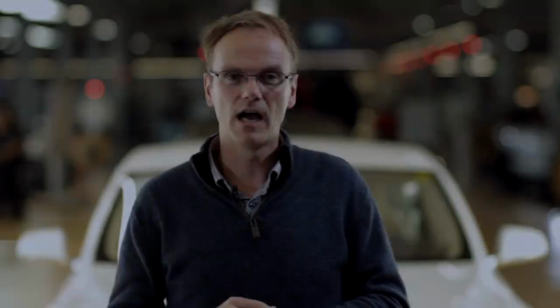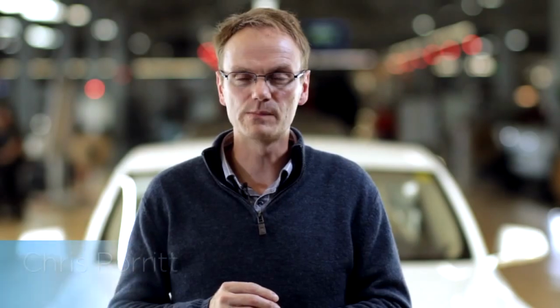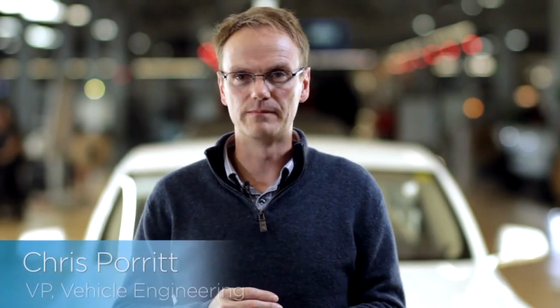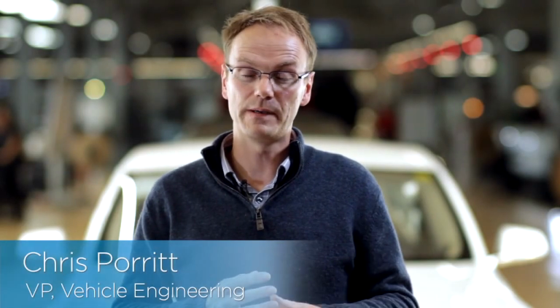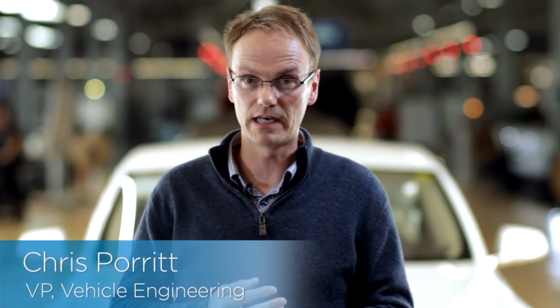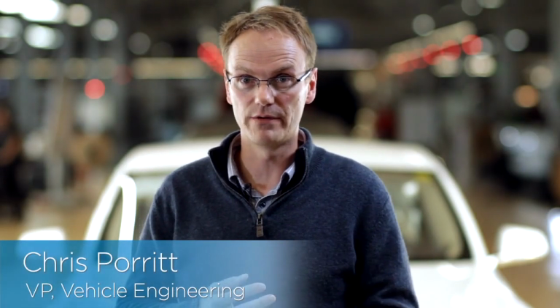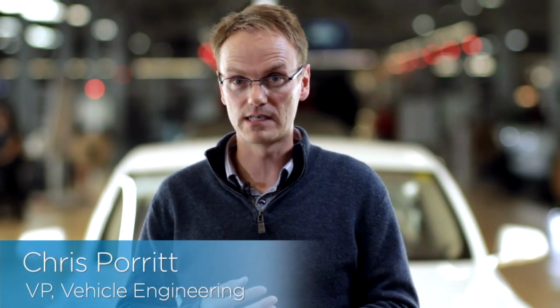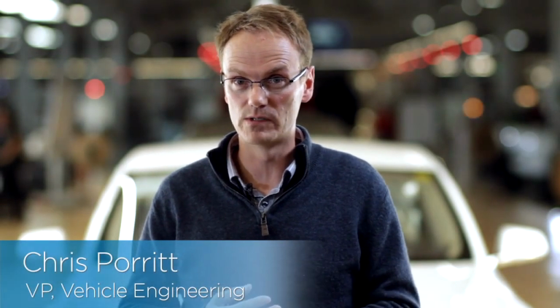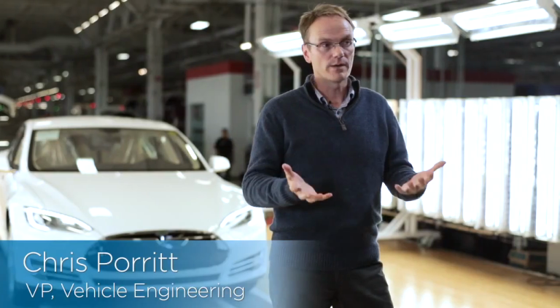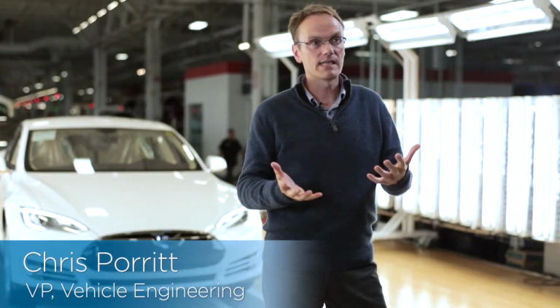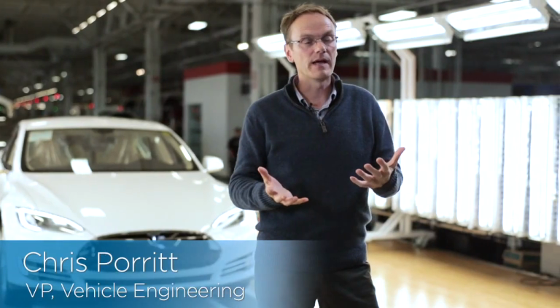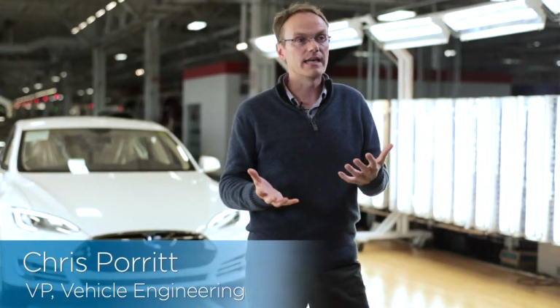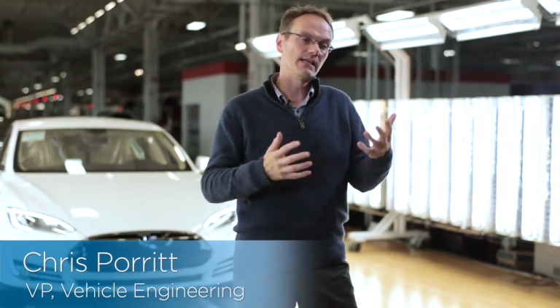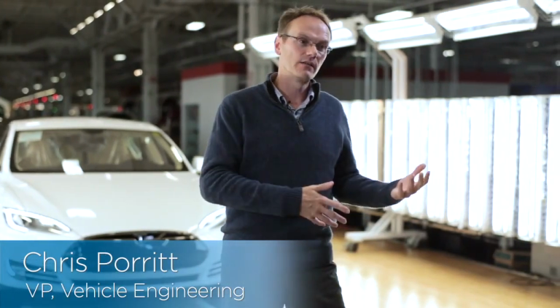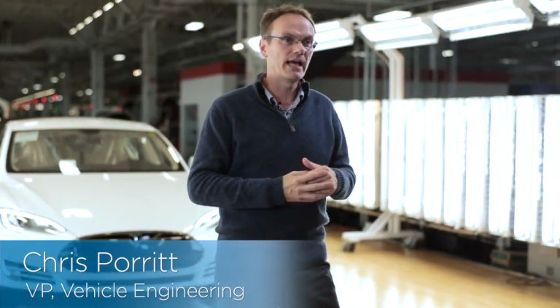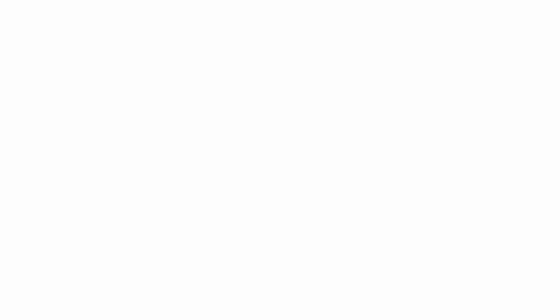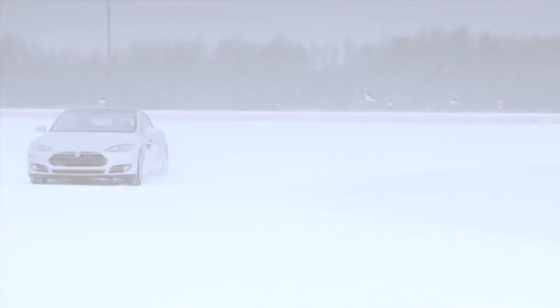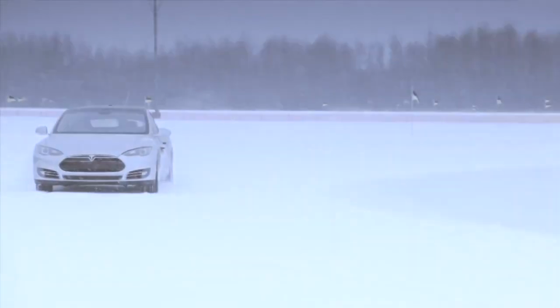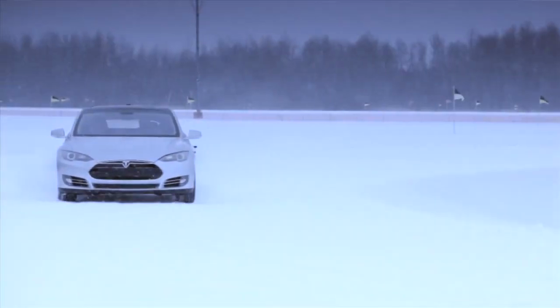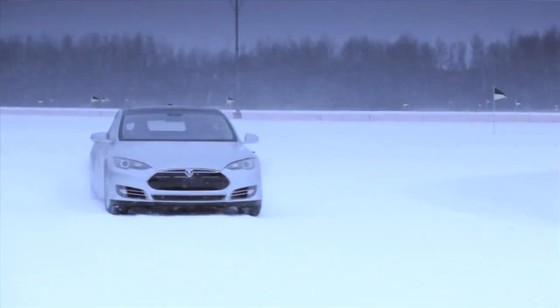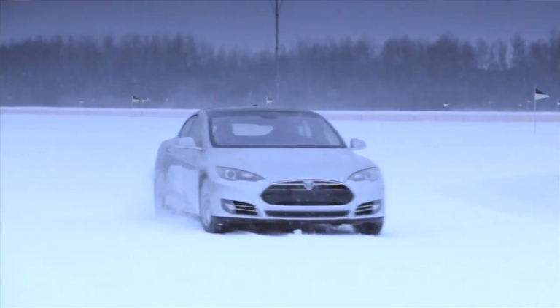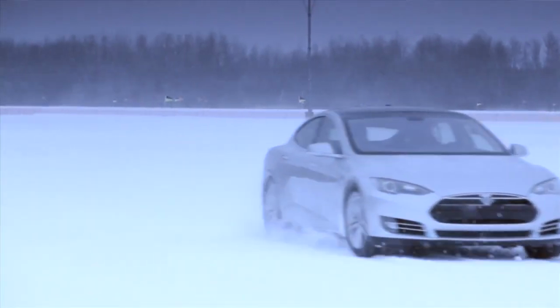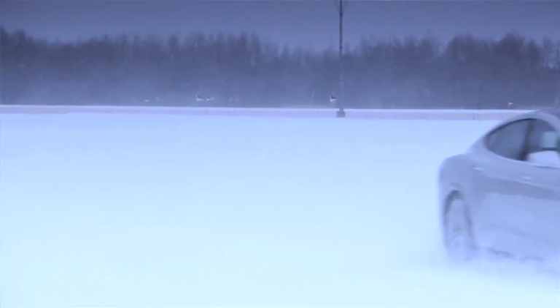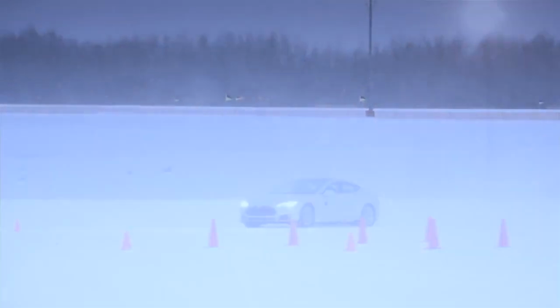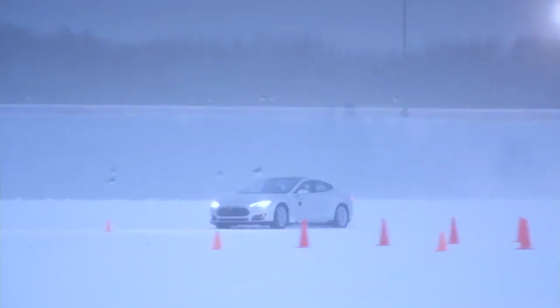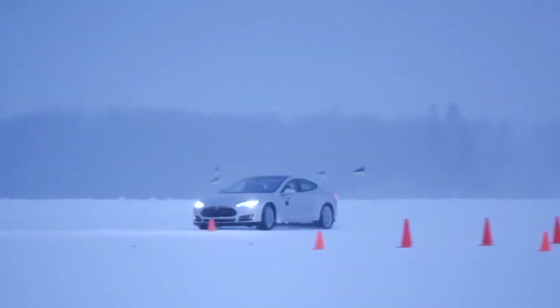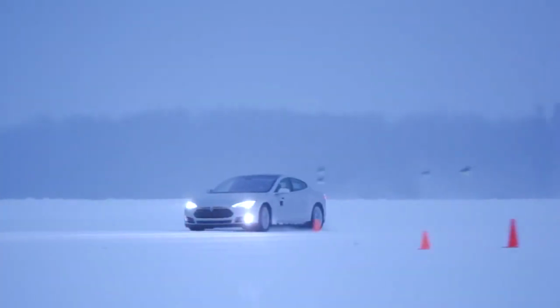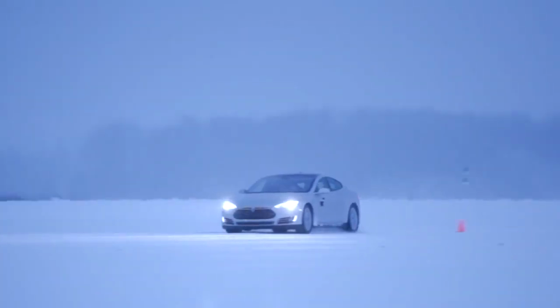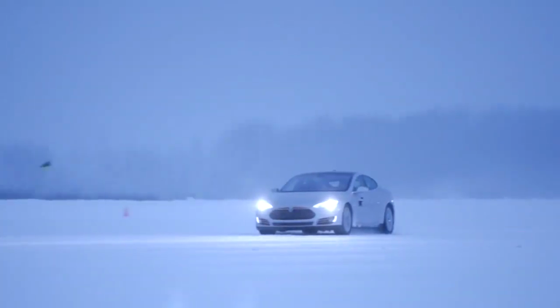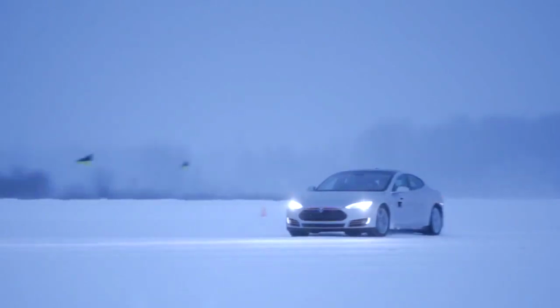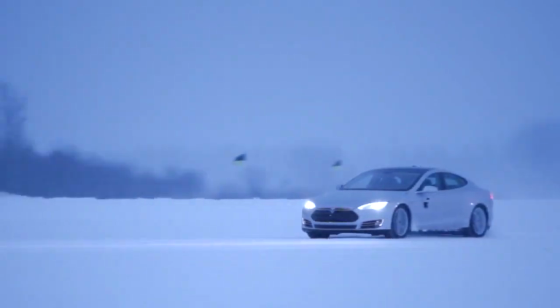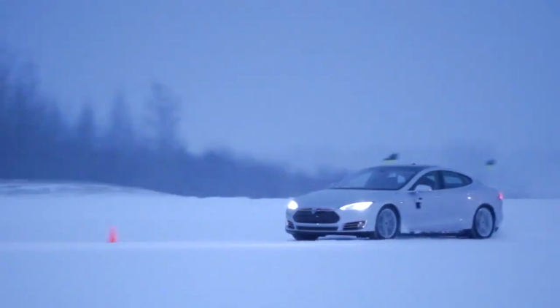I'm Chris Porritt, VP of Vehicle Engineering at Tesla Motors. What I'm here to tell you about today is the Model S and how this car performs outstandingly in winter conditions. In fact, all-wheel drive is not required at all when you have this car.